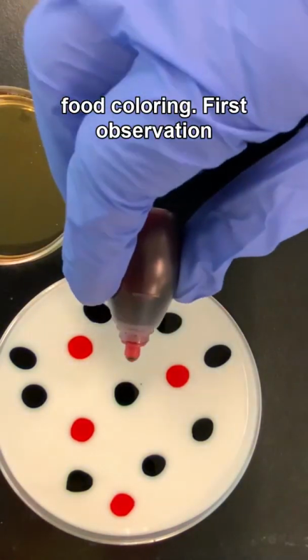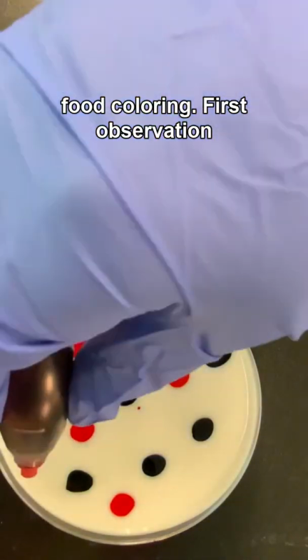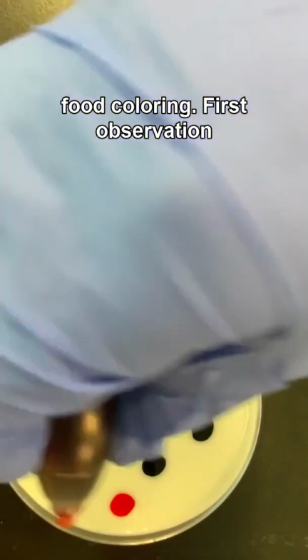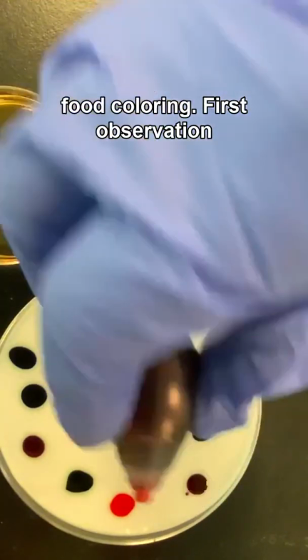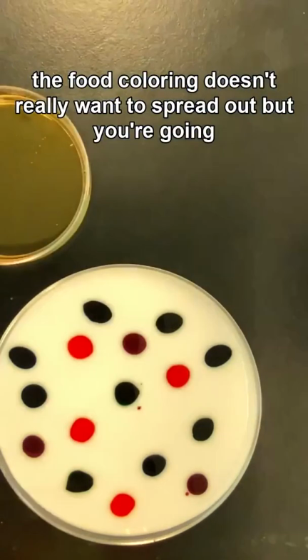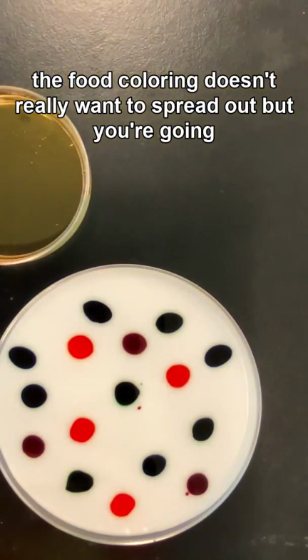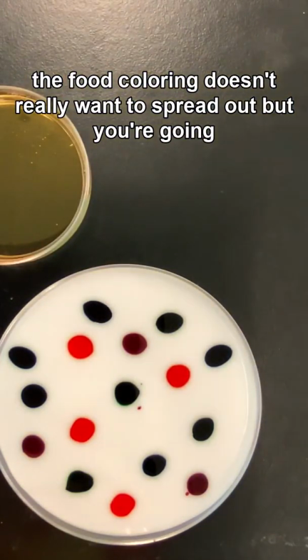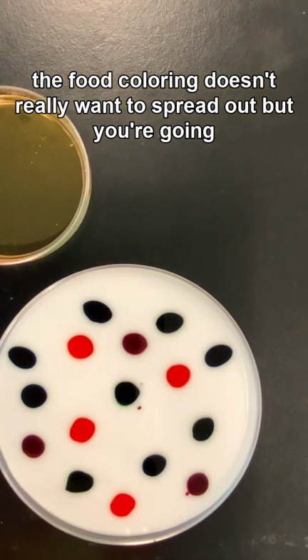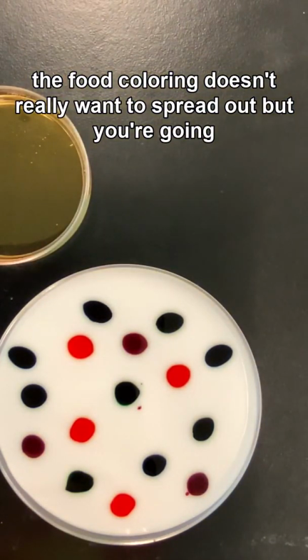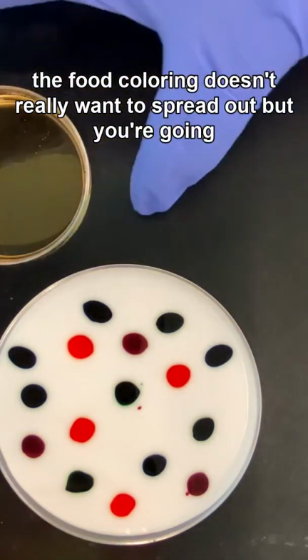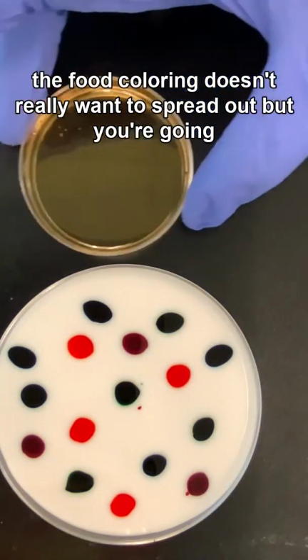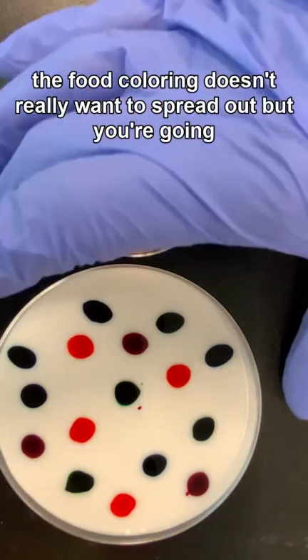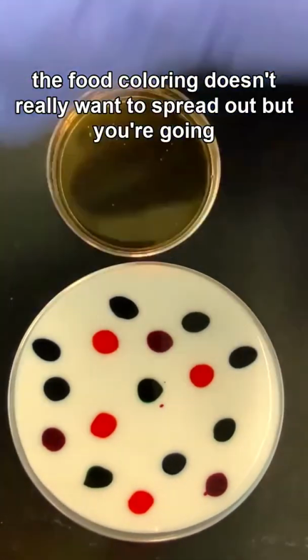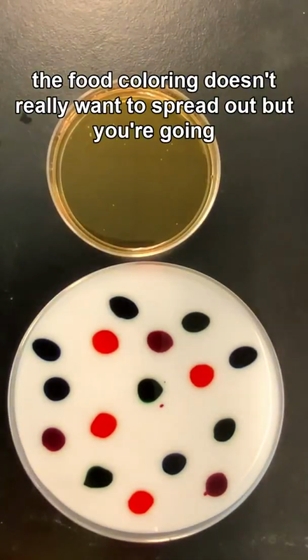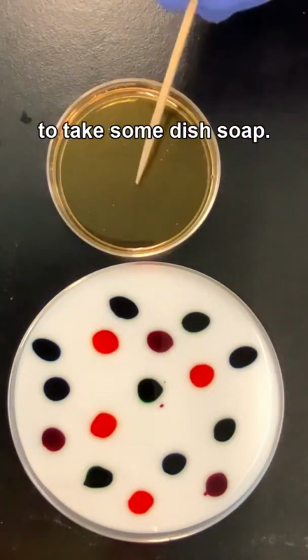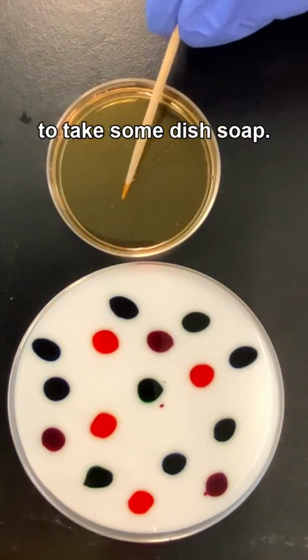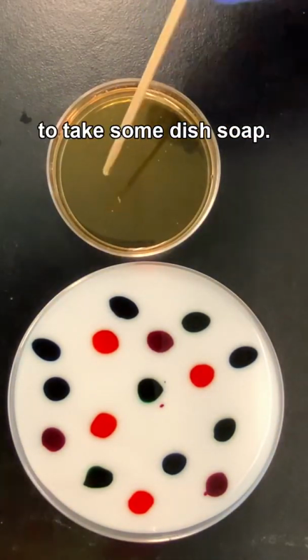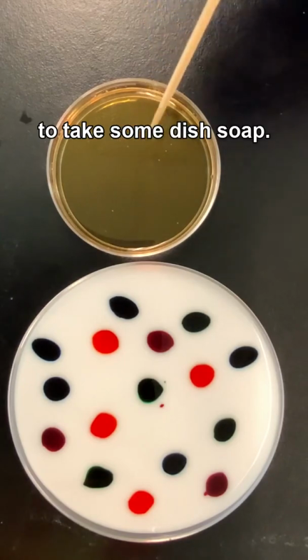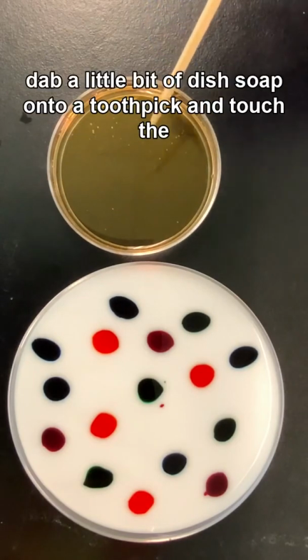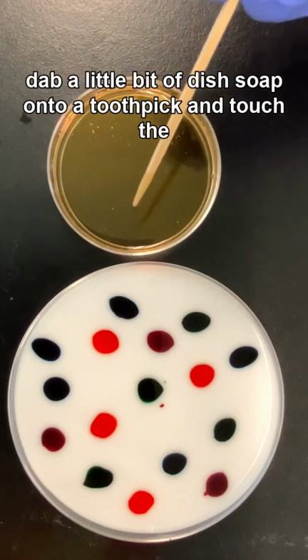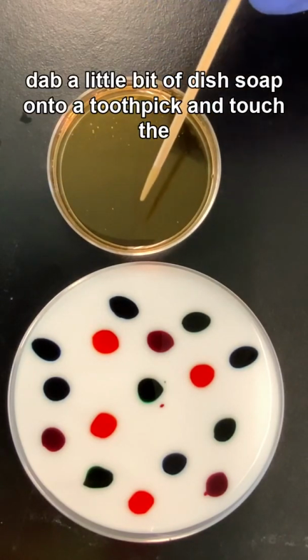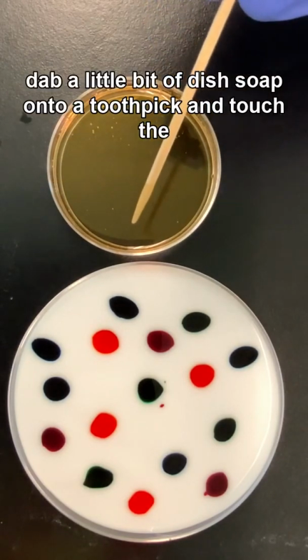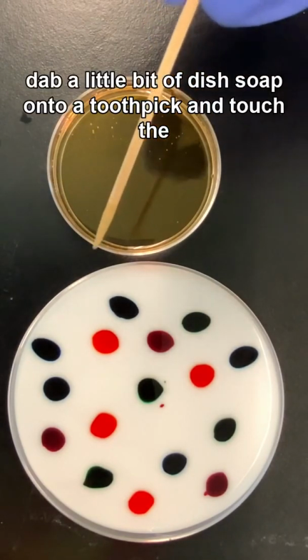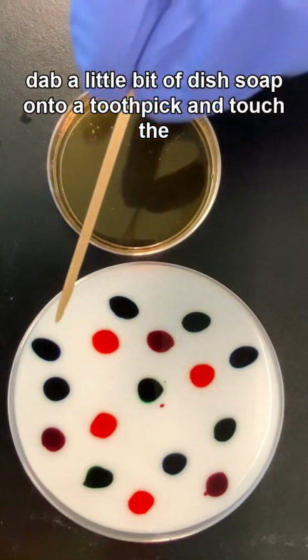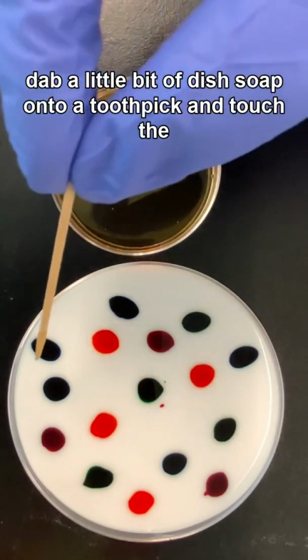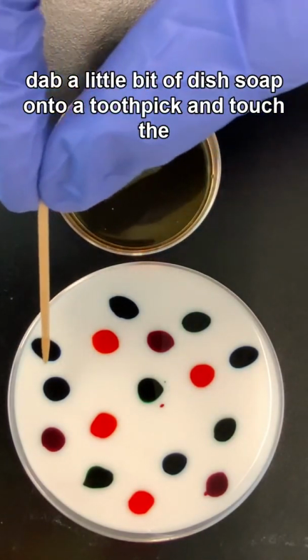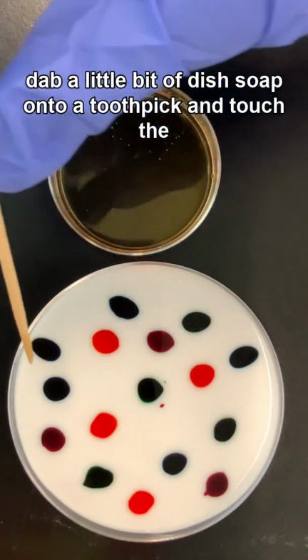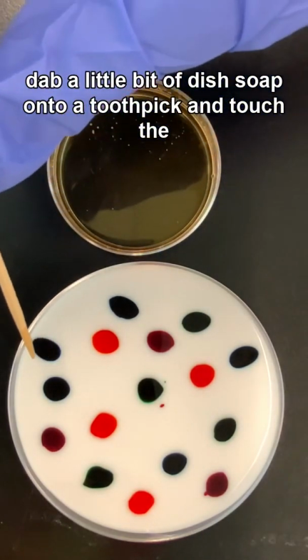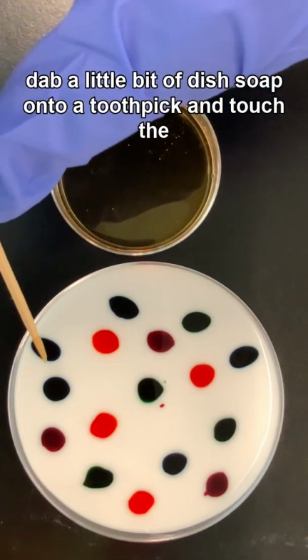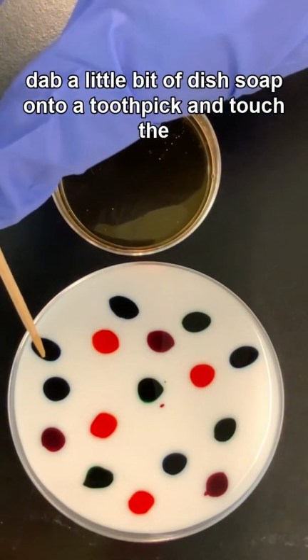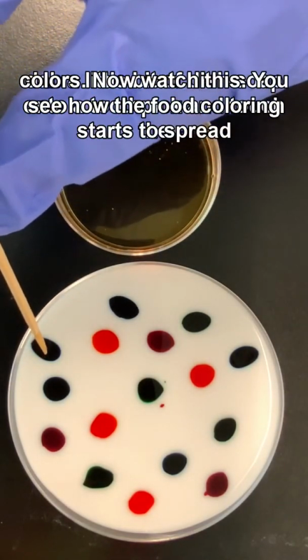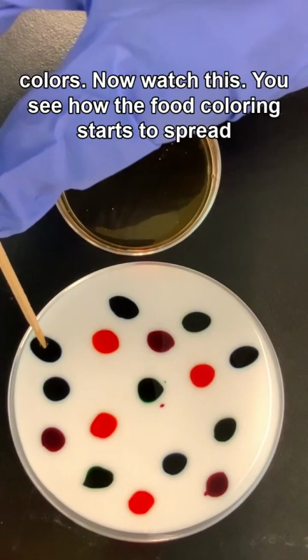First observation: the food coloring doesn't really want to spread out. But you're going to take some dish soap, dab a little bit of dish soap onto a toothpick, and touch the colors.